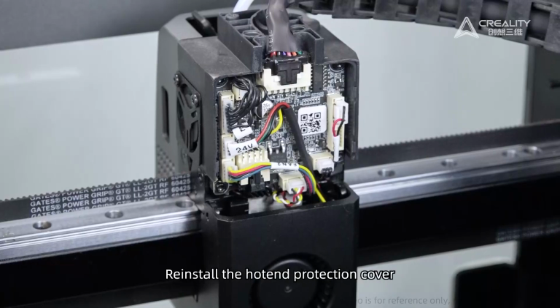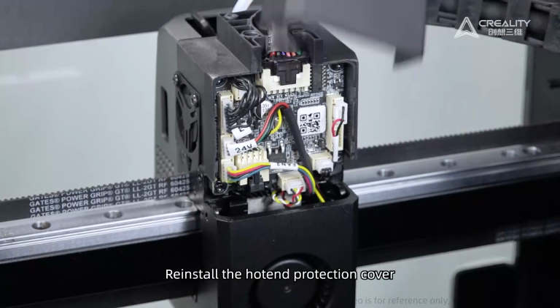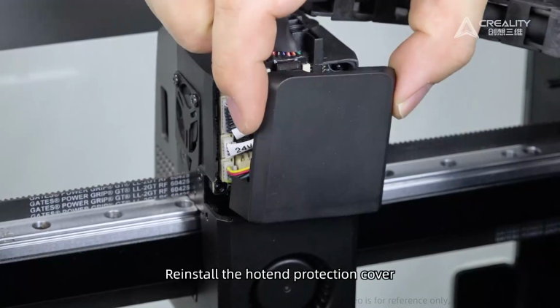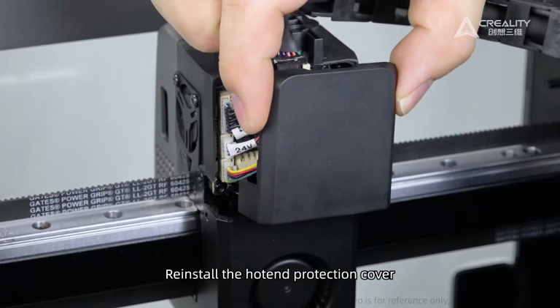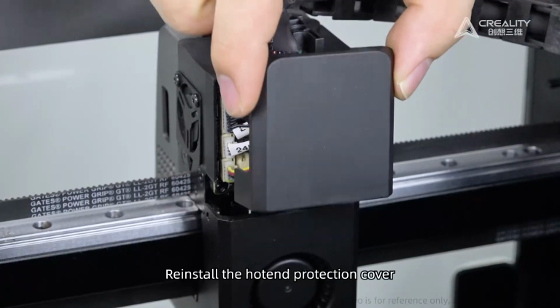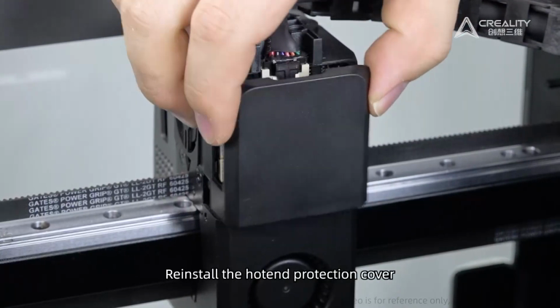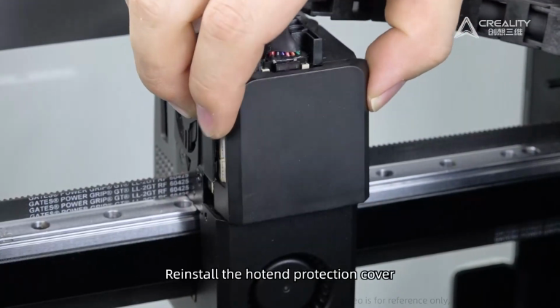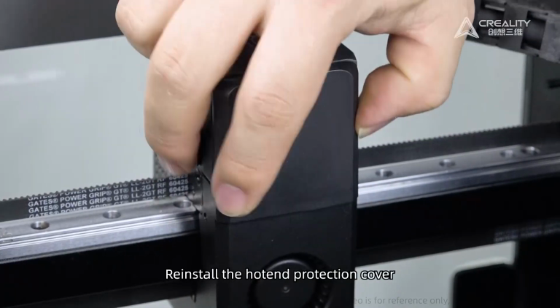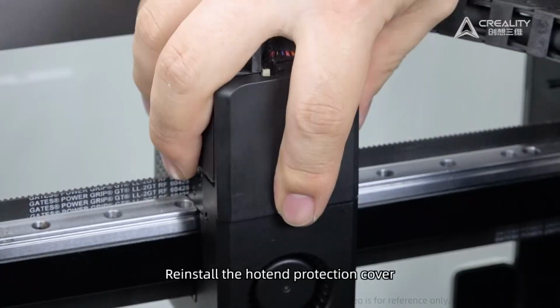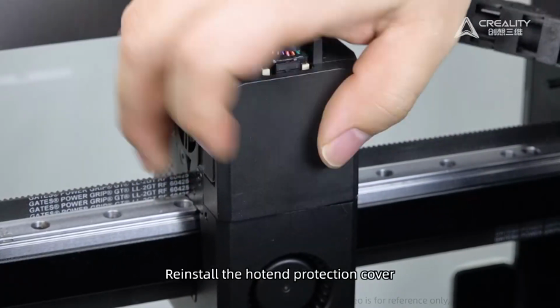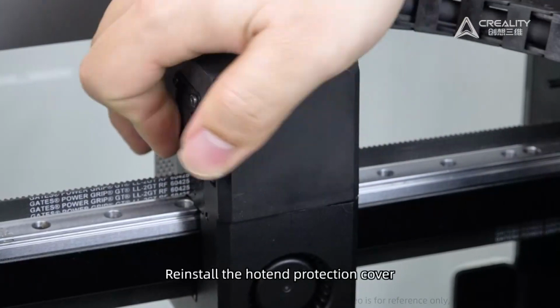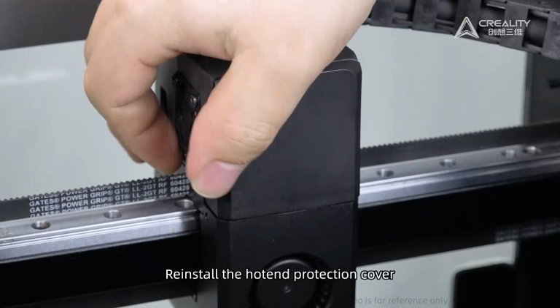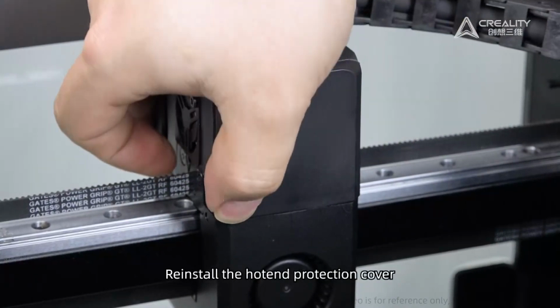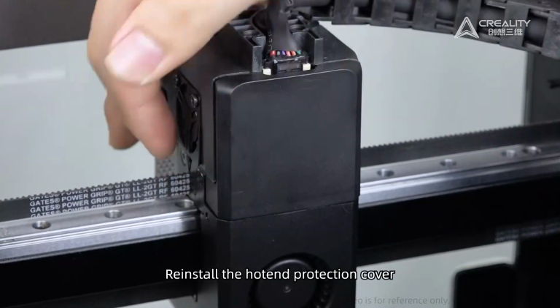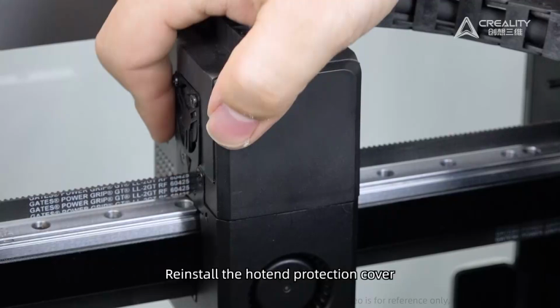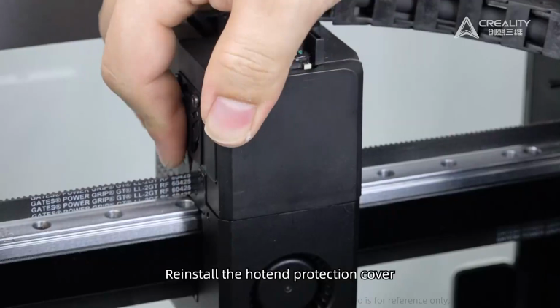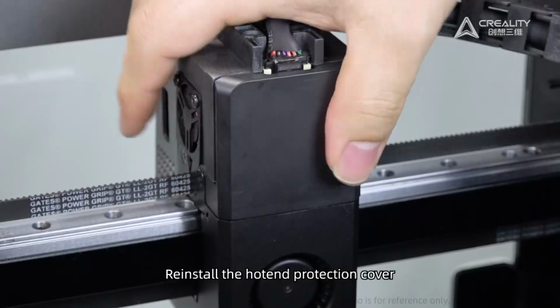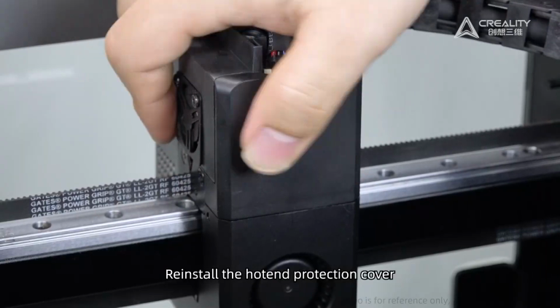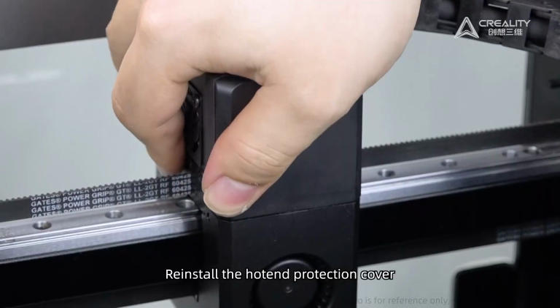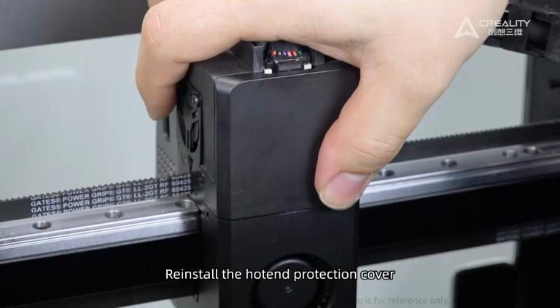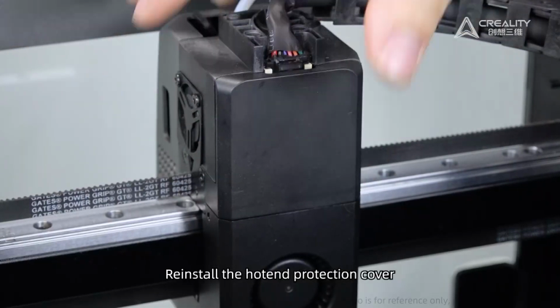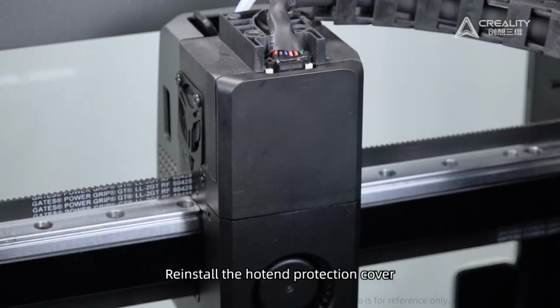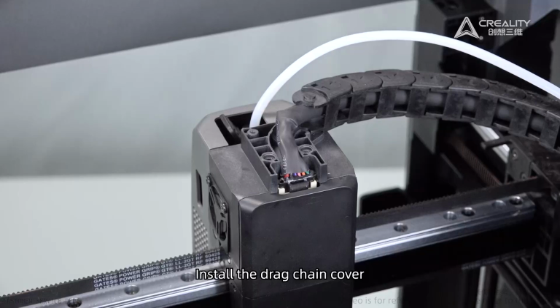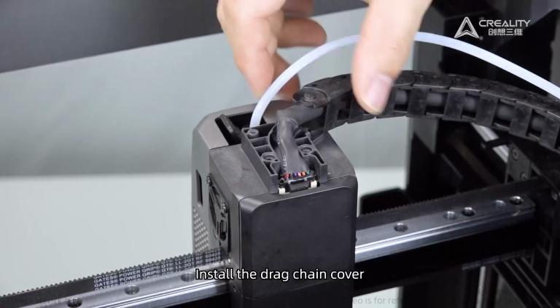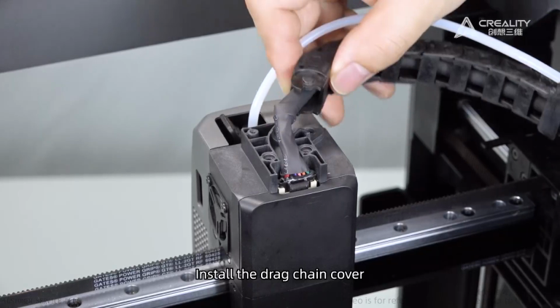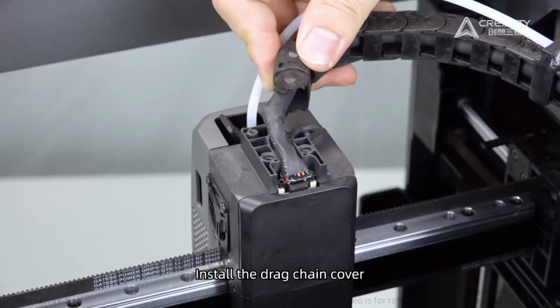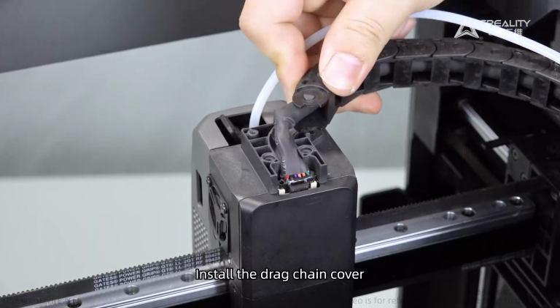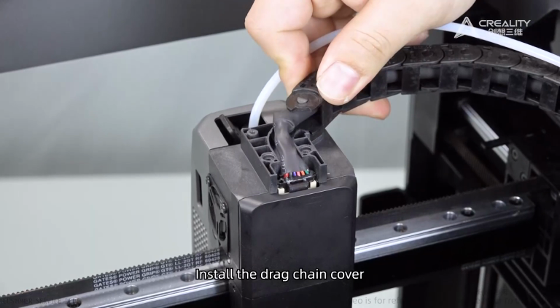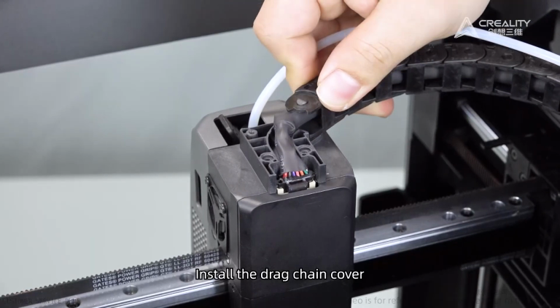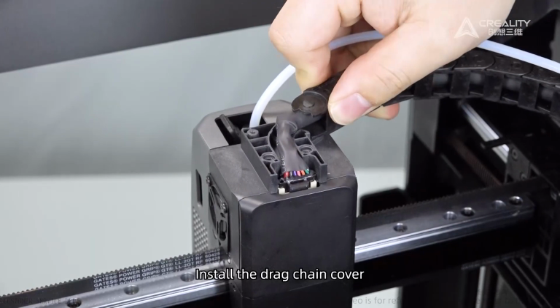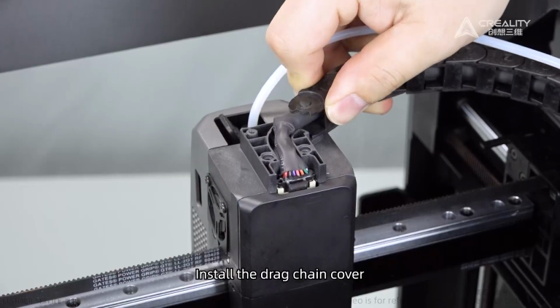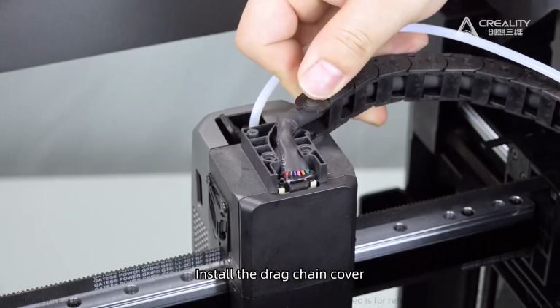Reinstall the hotend protection cover. Install the drag chain cover.